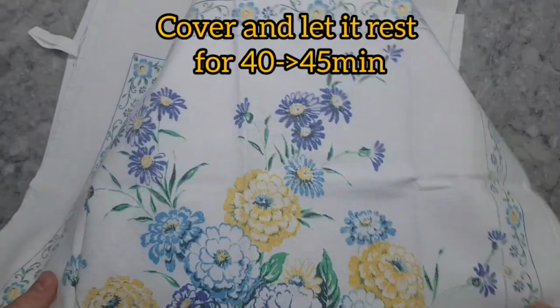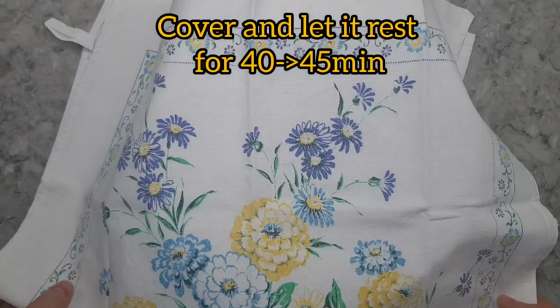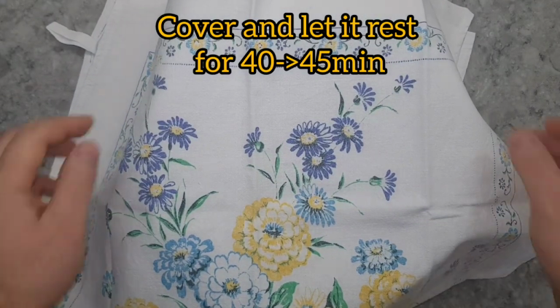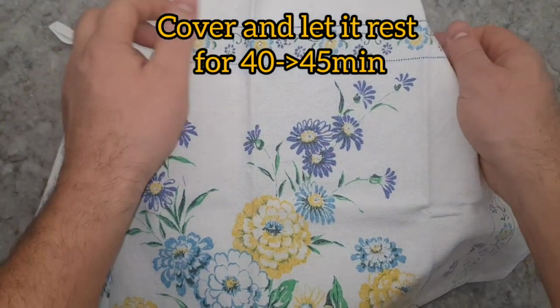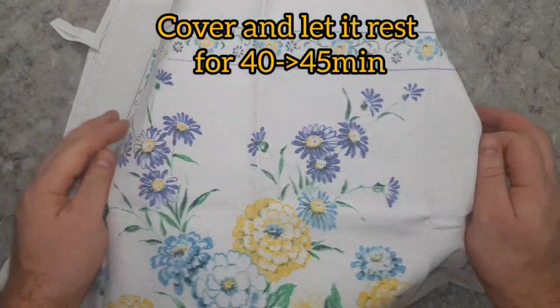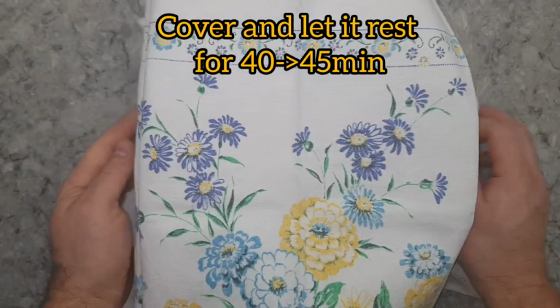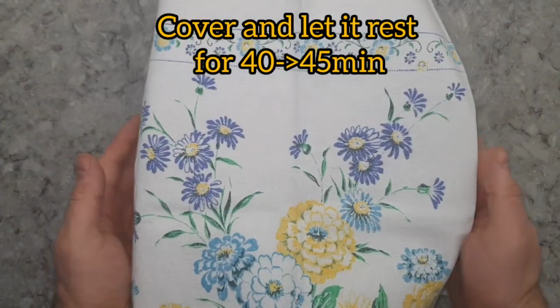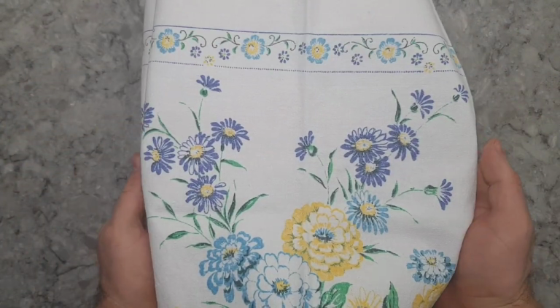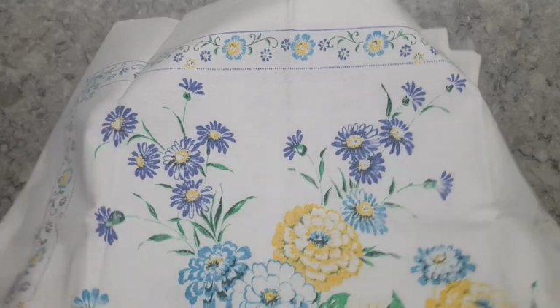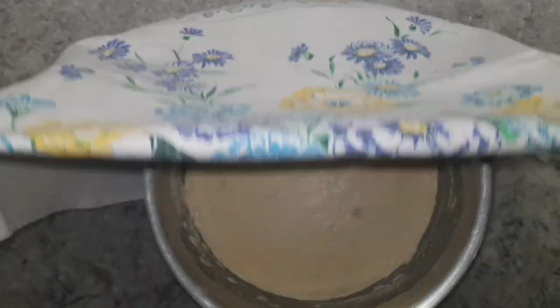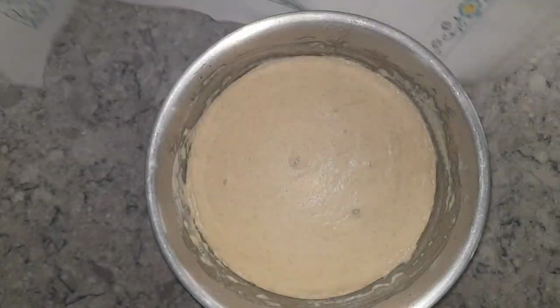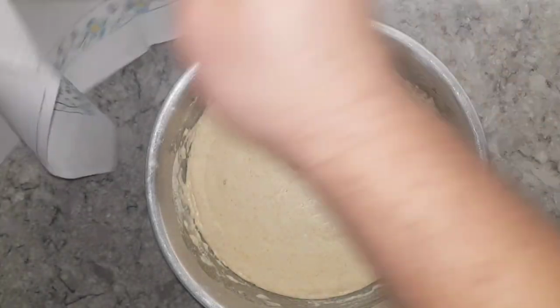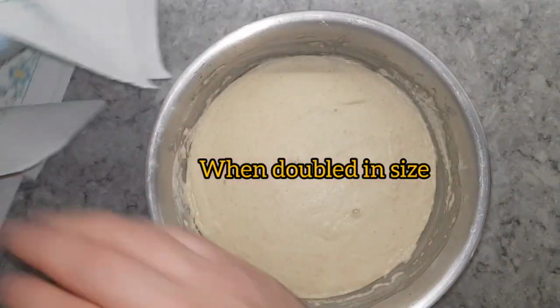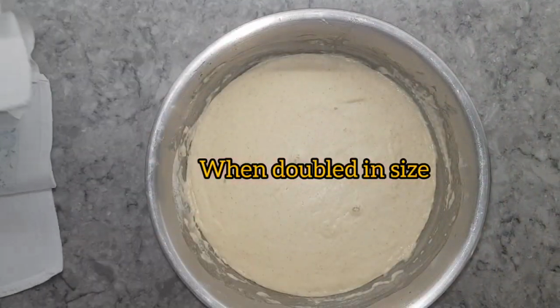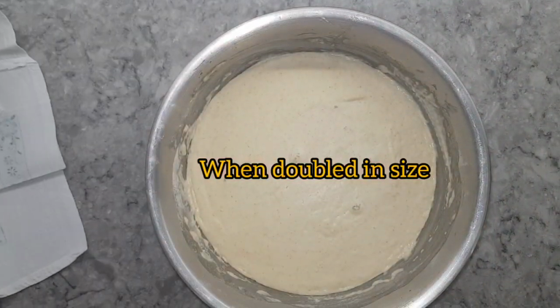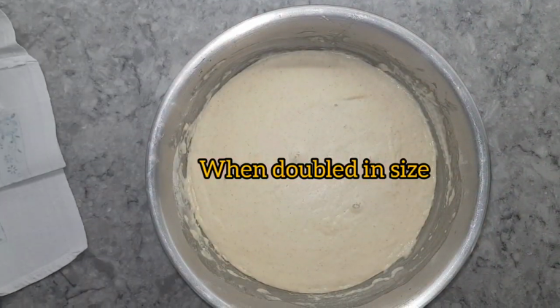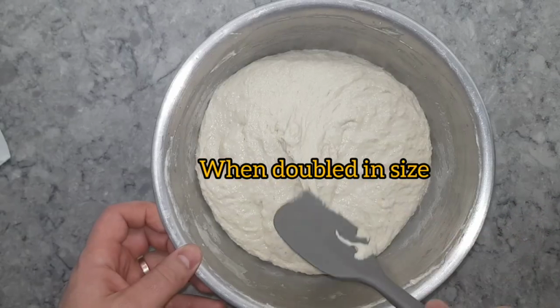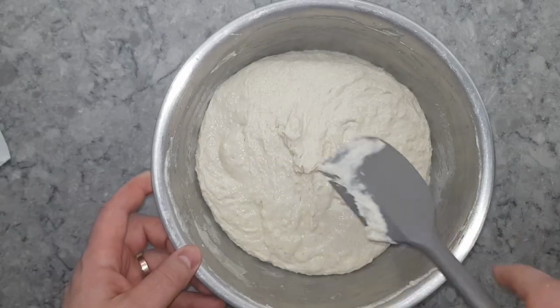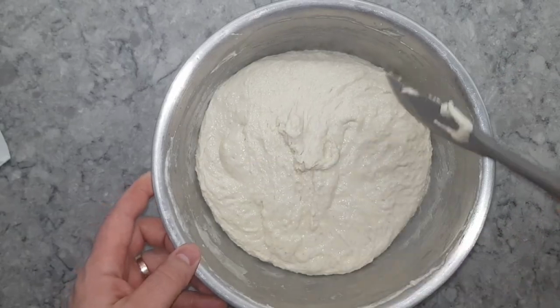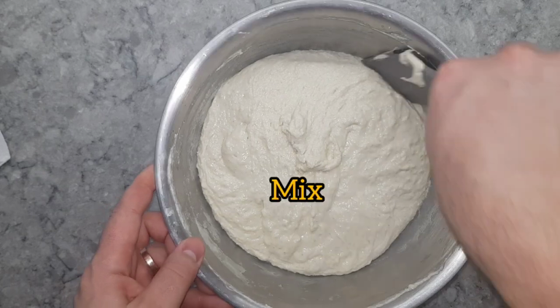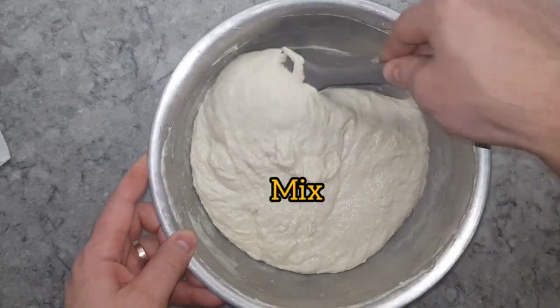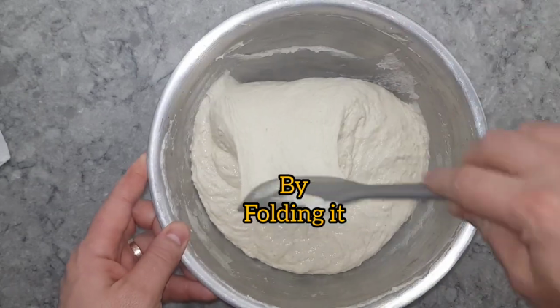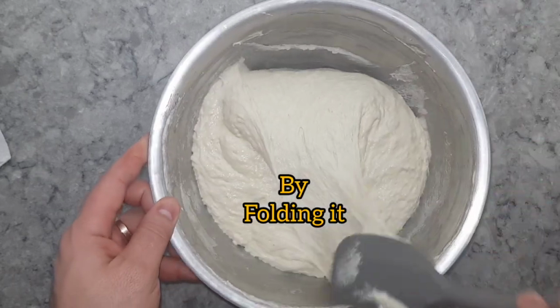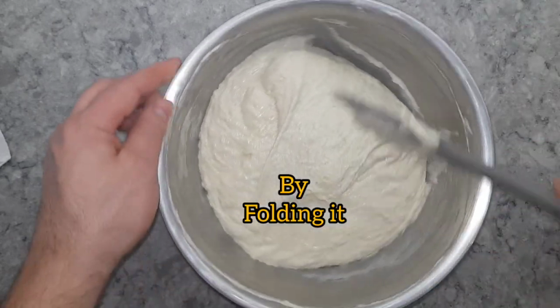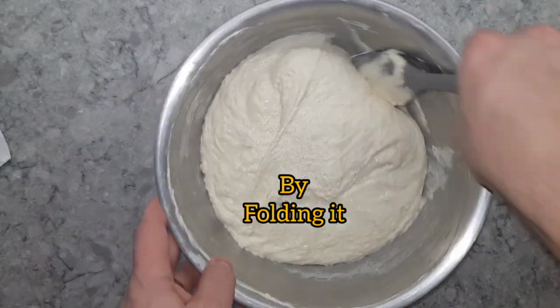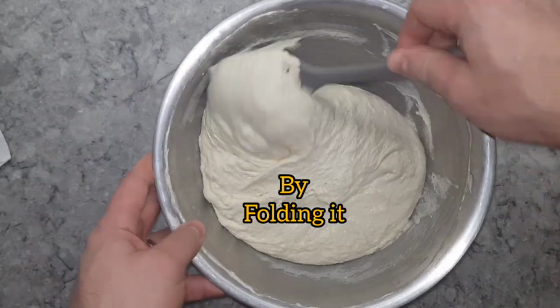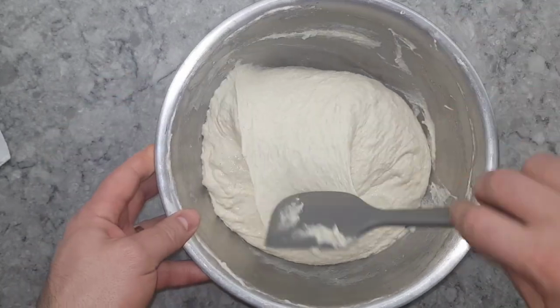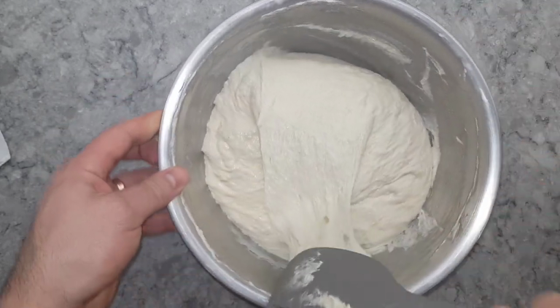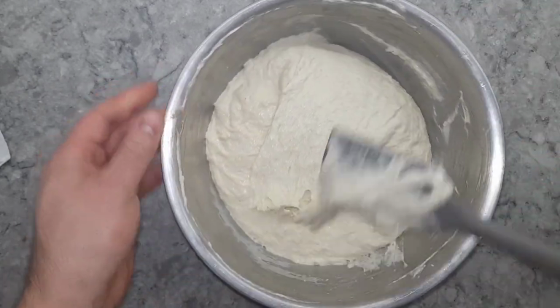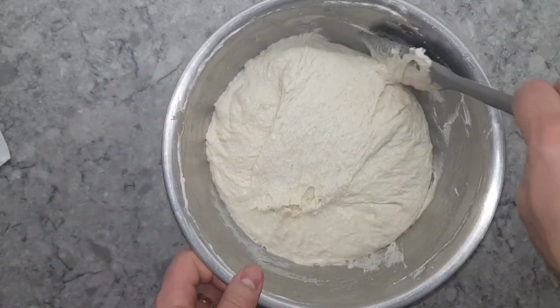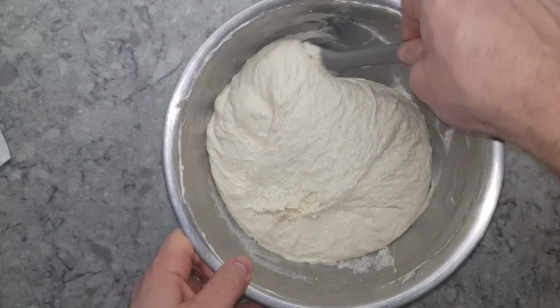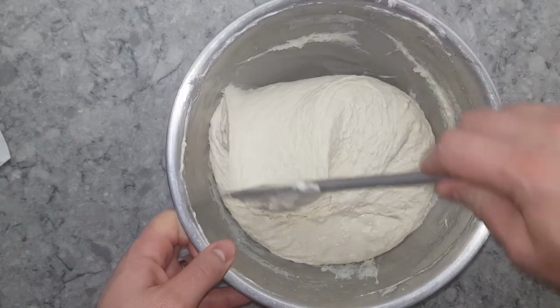Cover the mixture and let it rest for 40 to 45 minutes. When it has doubled in size, give it a good mix by folding it — pull from the edges toward the center.